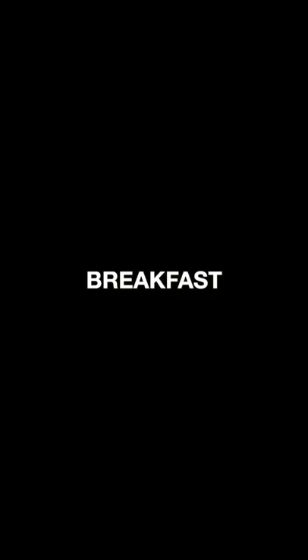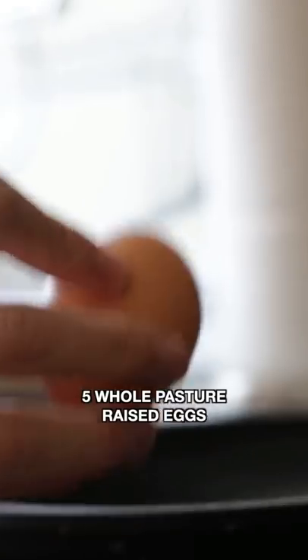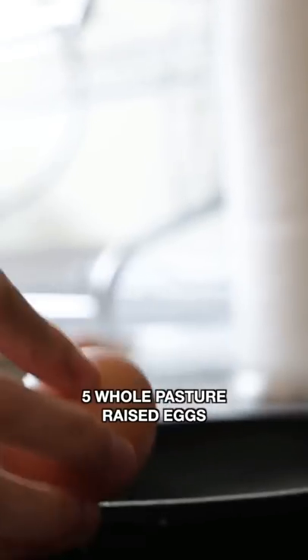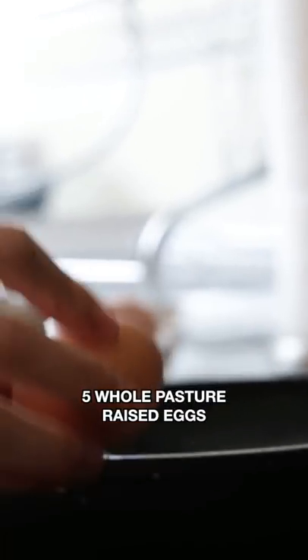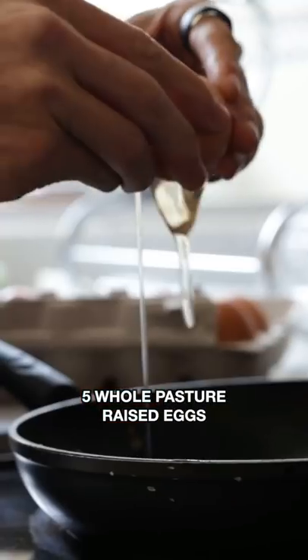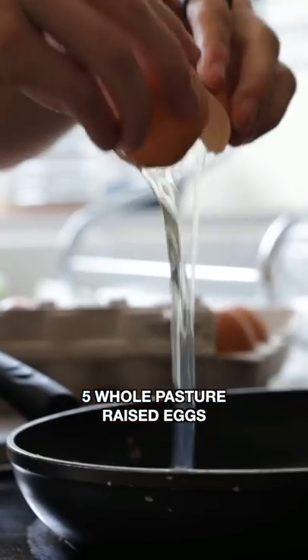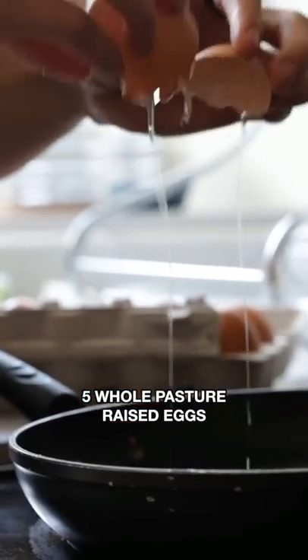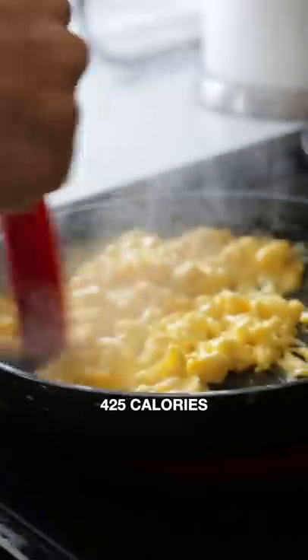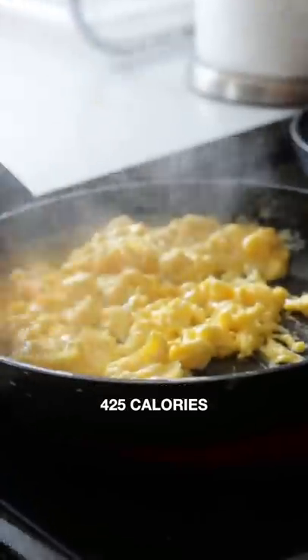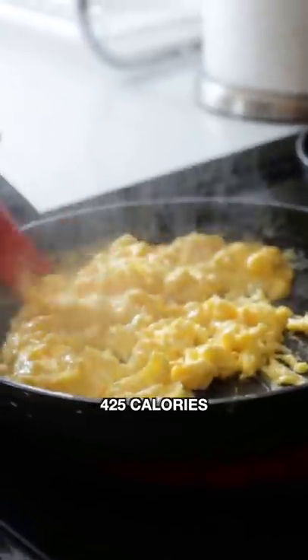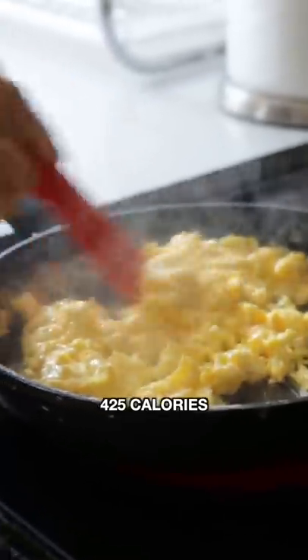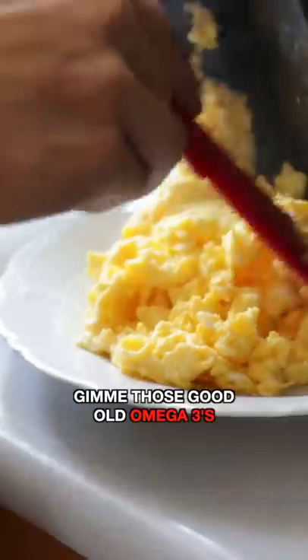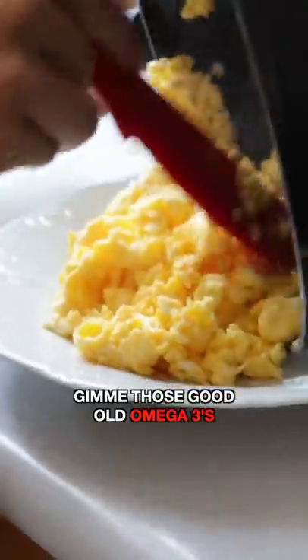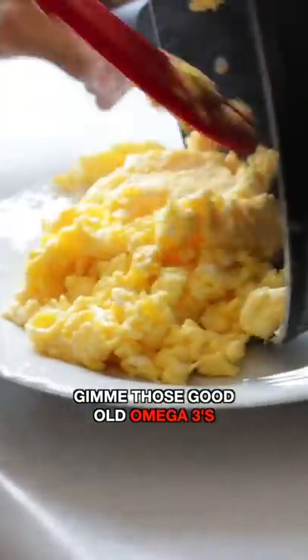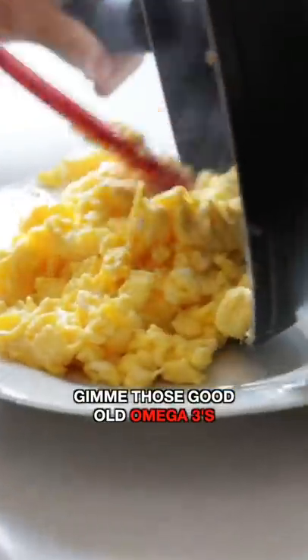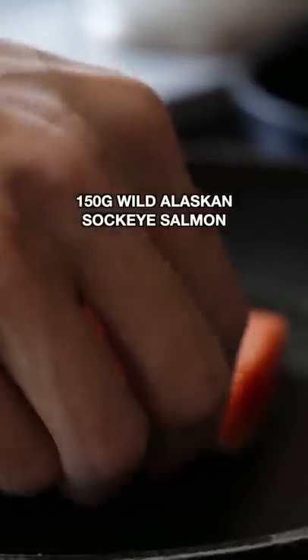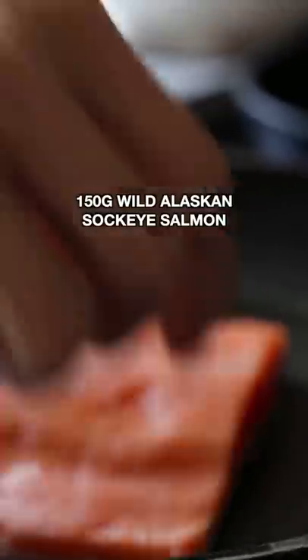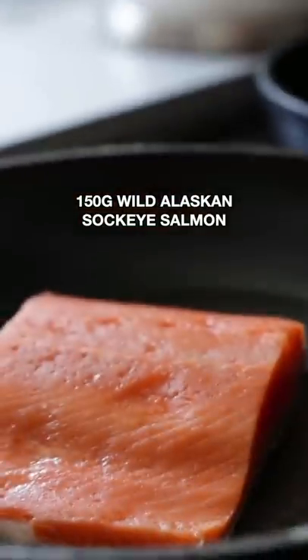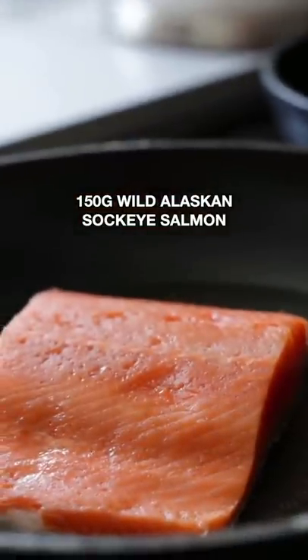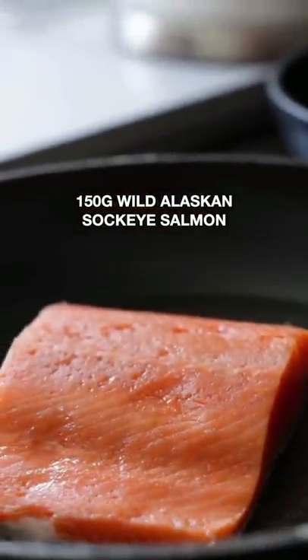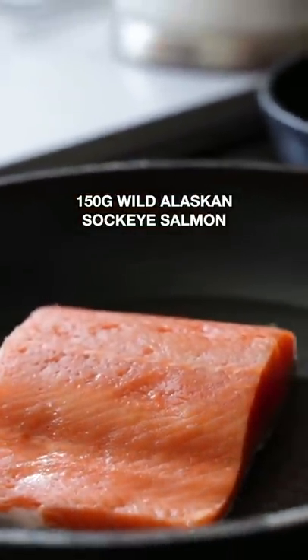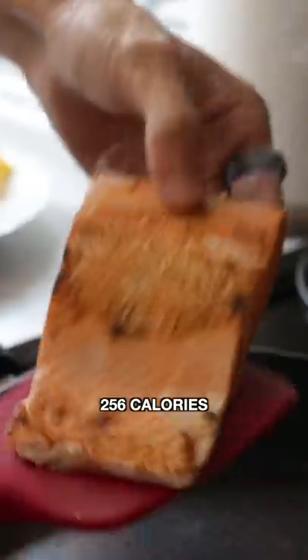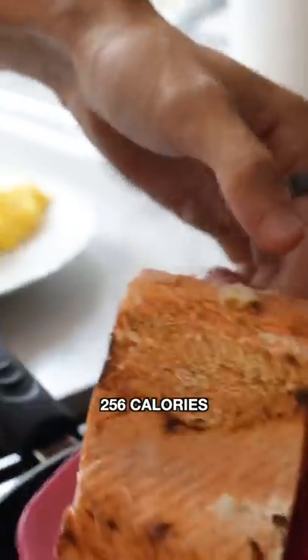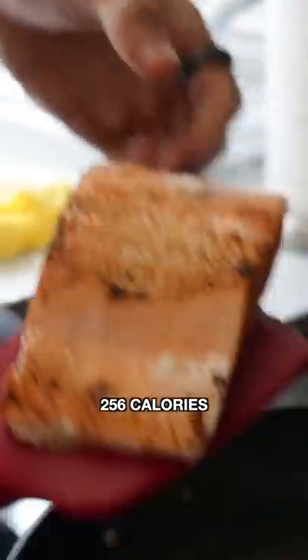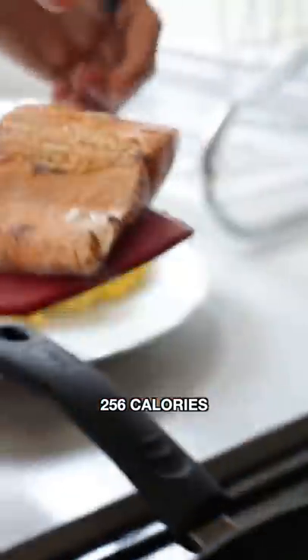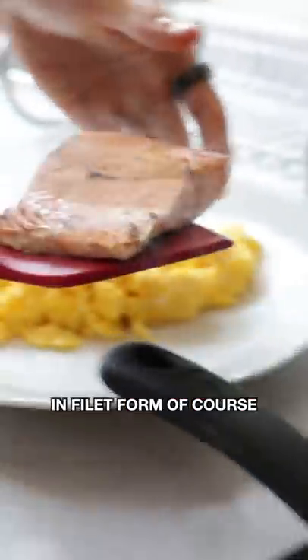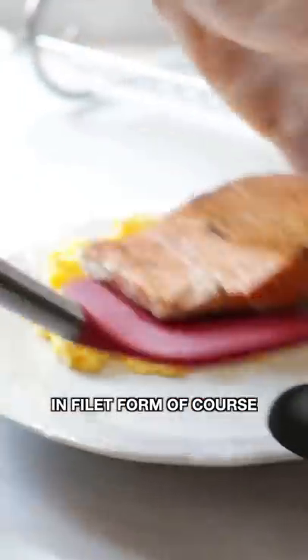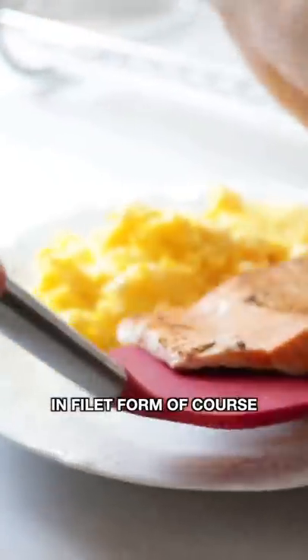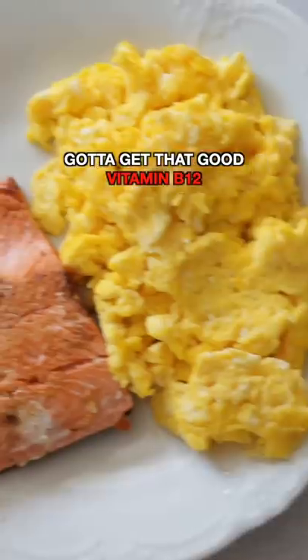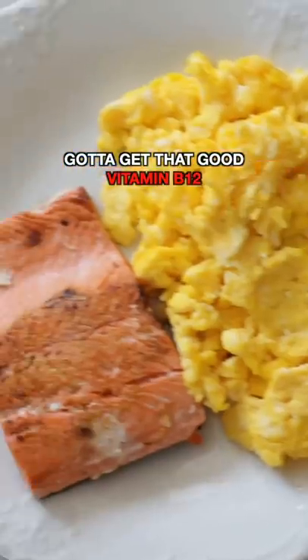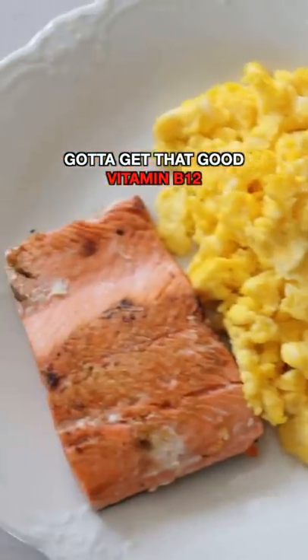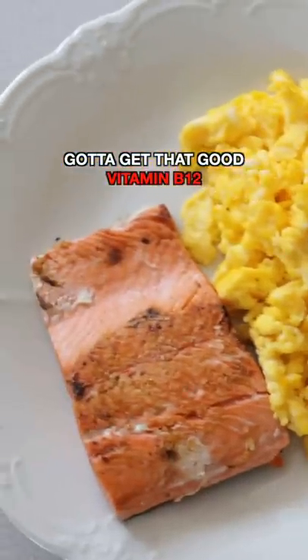Breakfast. Kickstart my day with 5 whole pasture-raised eggs — 425 calories — give me those good old omega-3s. And 150 grams of wild sockeye salmon, 256 calories, in fillet form of course. Gotta get that good vitamin B12.